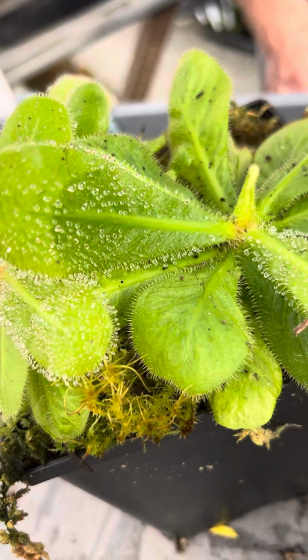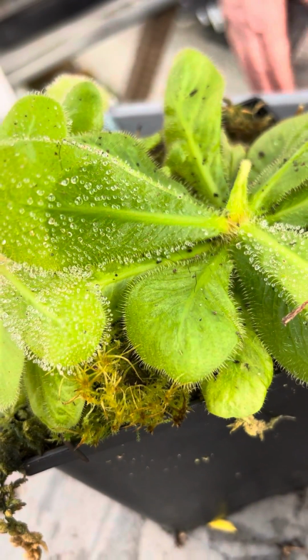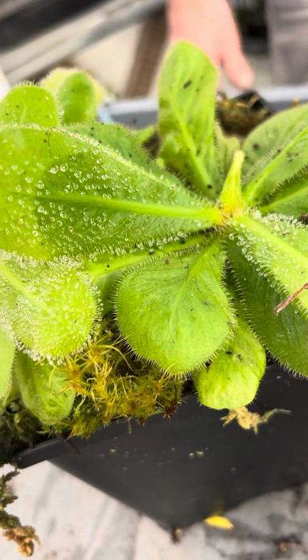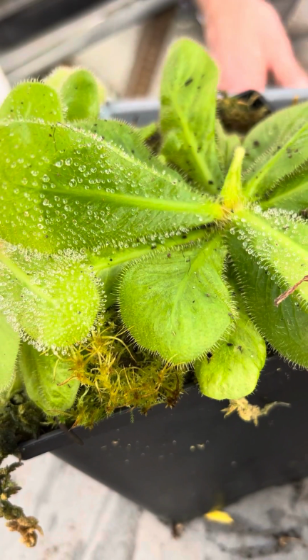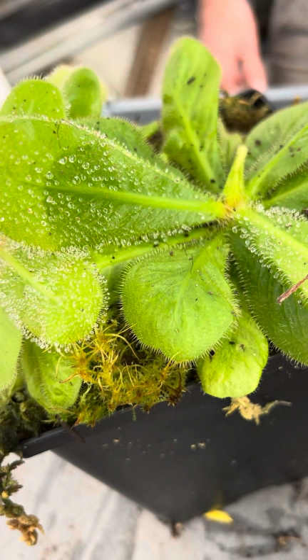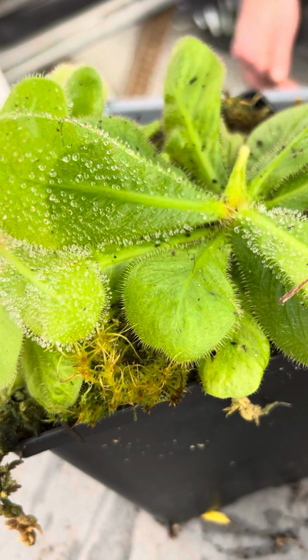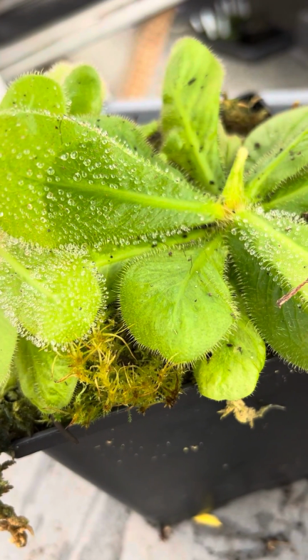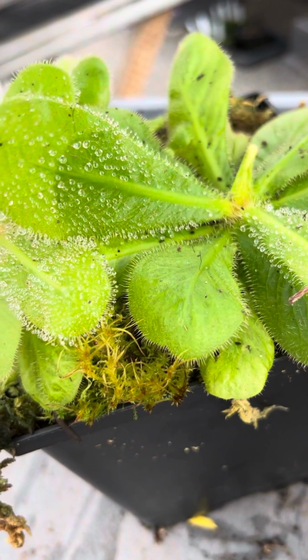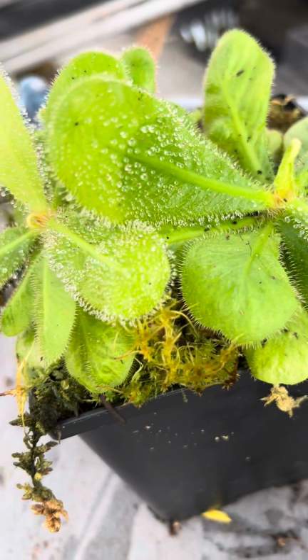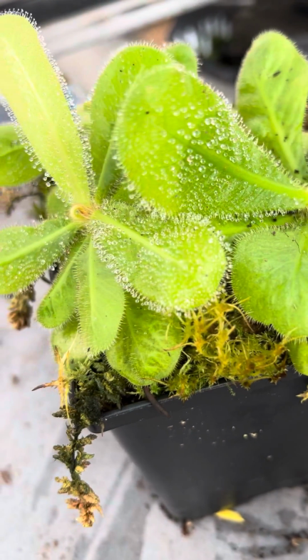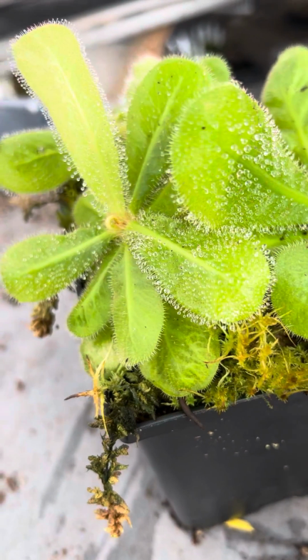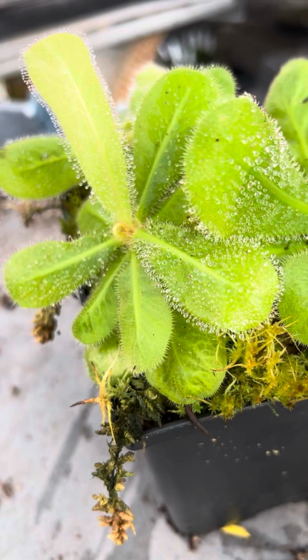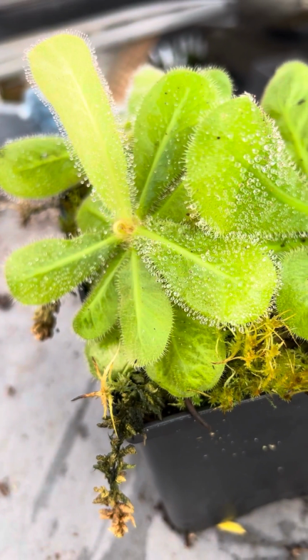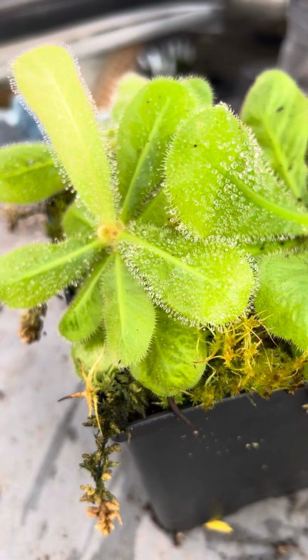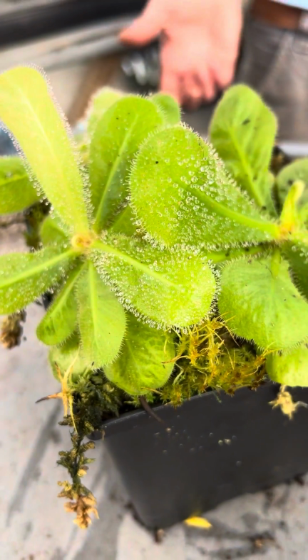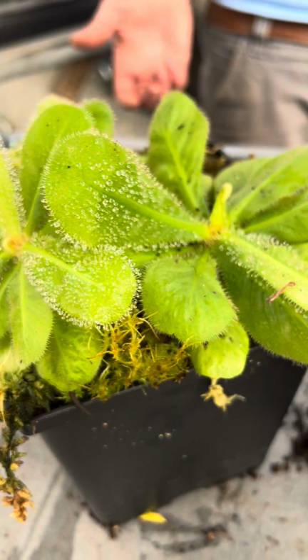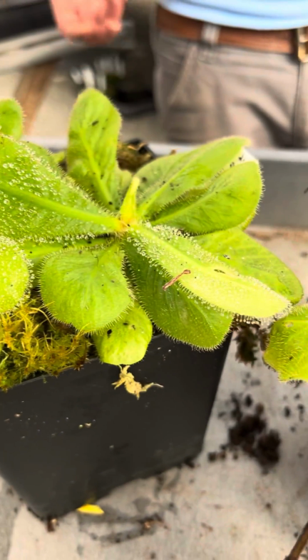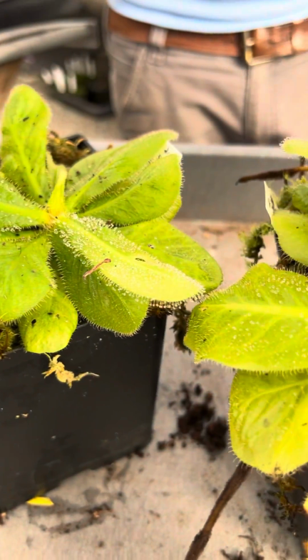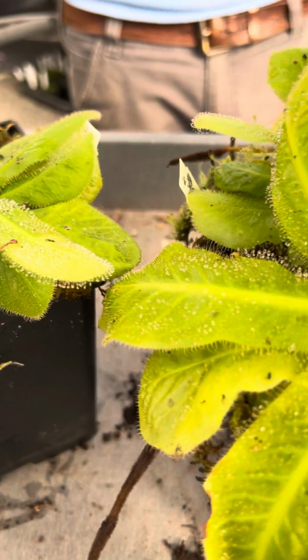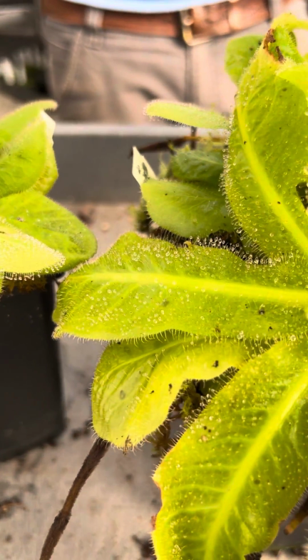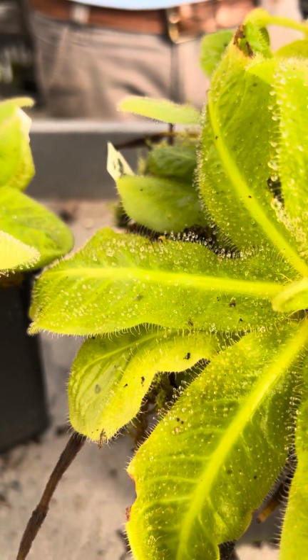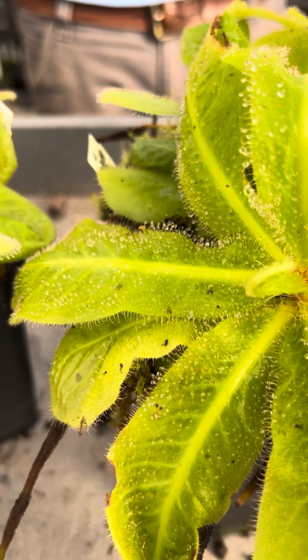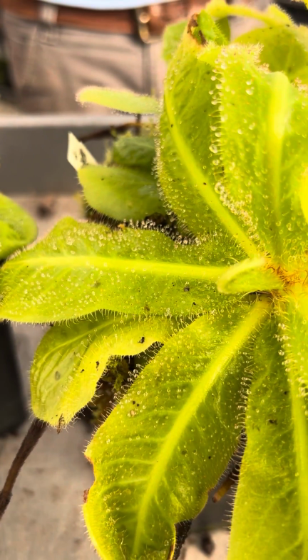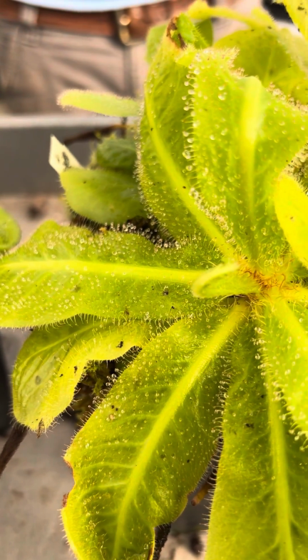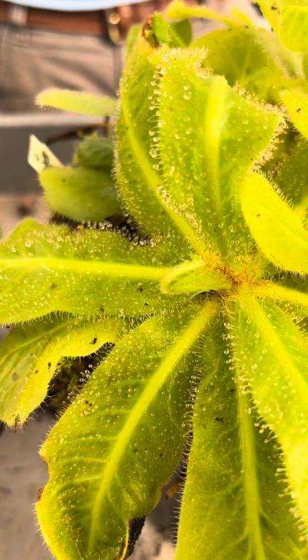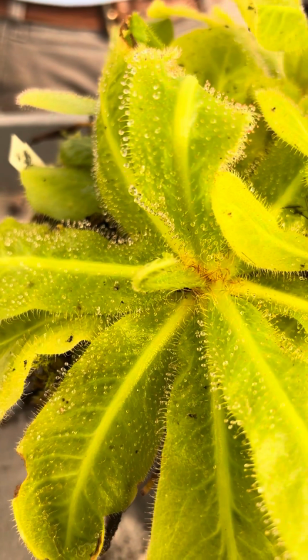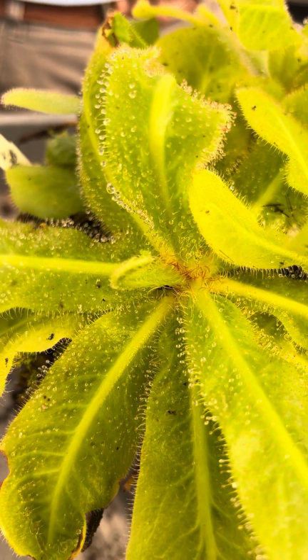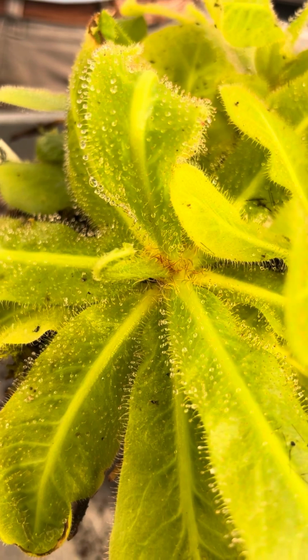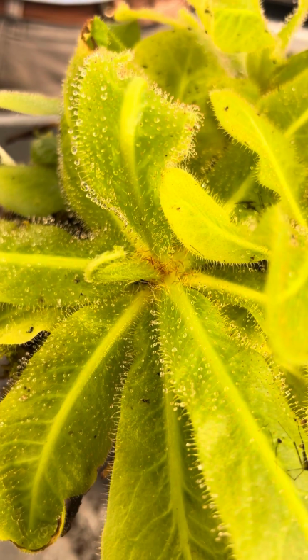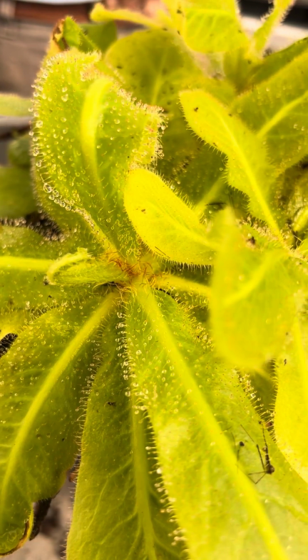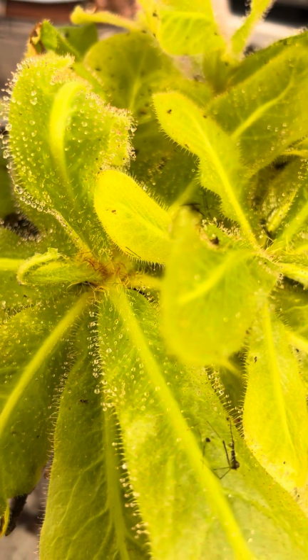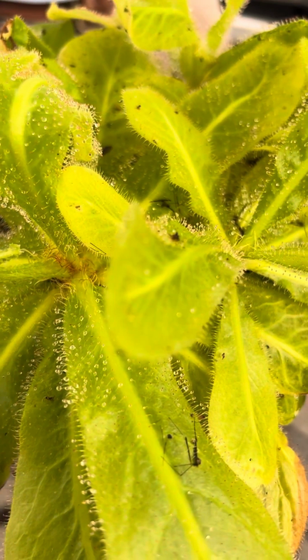They're native to Queensland, Australia, which is tropical Australia — warm and high humidity — and where almost every other sundew grows in a sun spot. I always joke, they don't call them sundews for no reason.